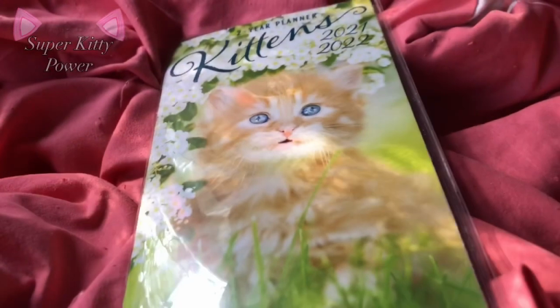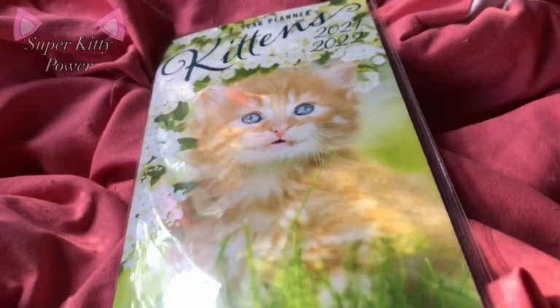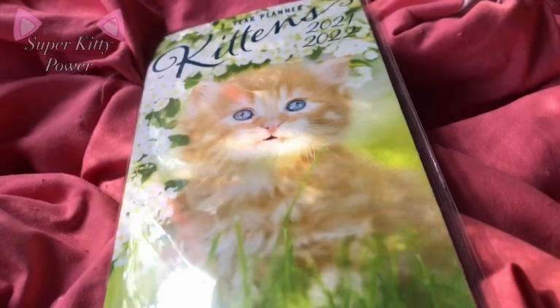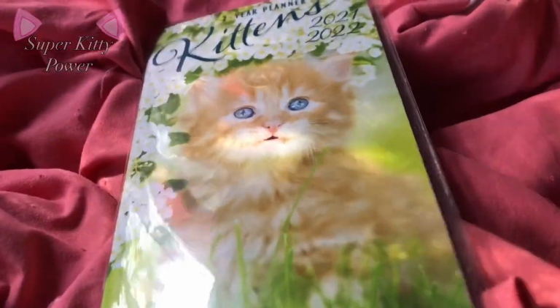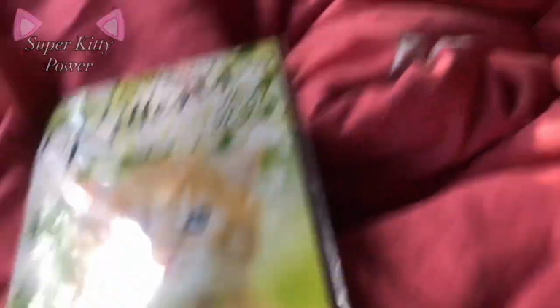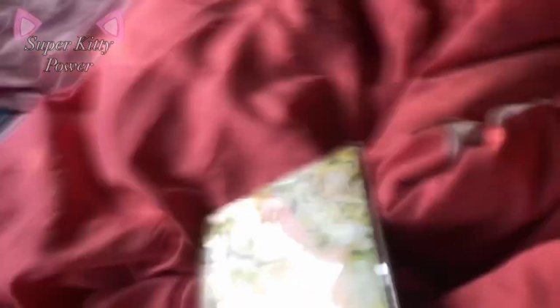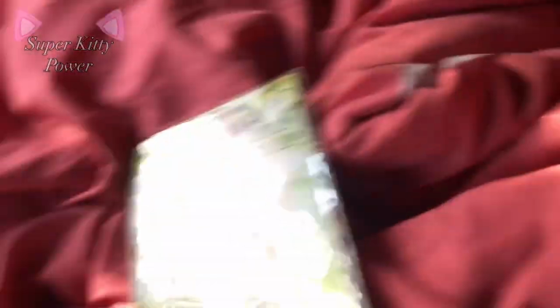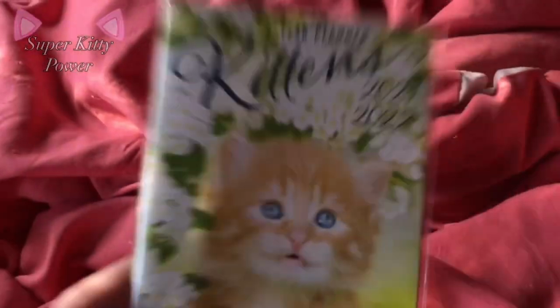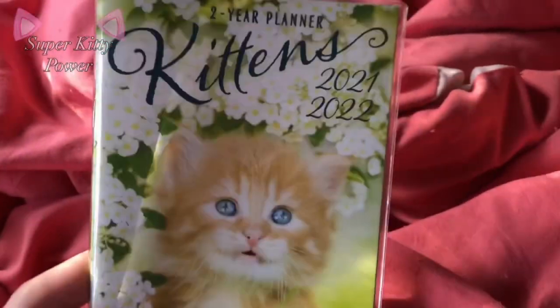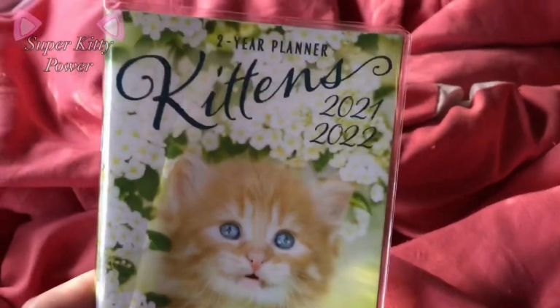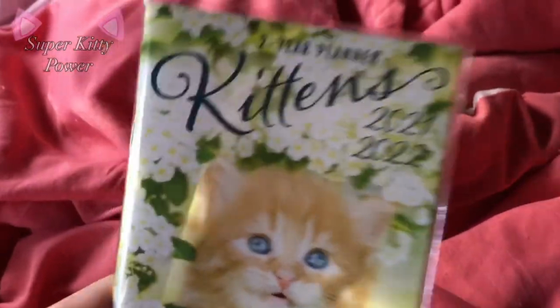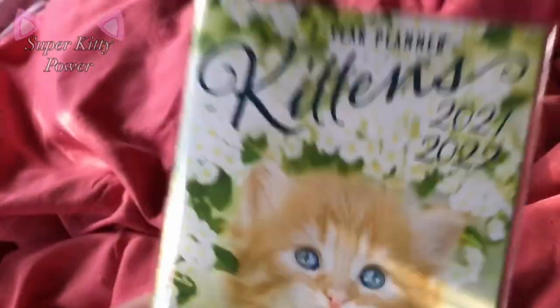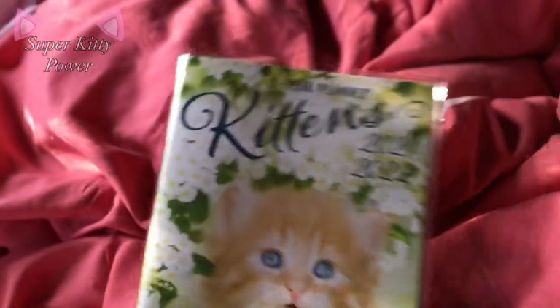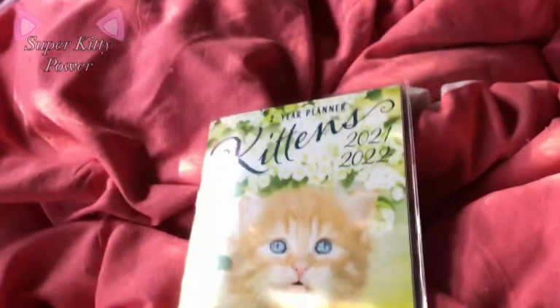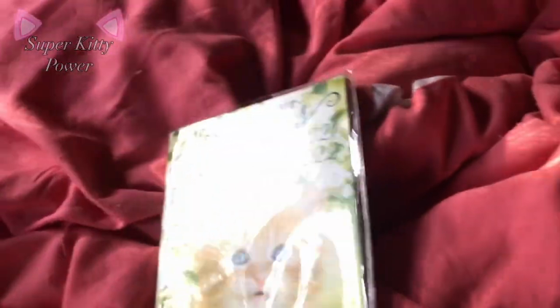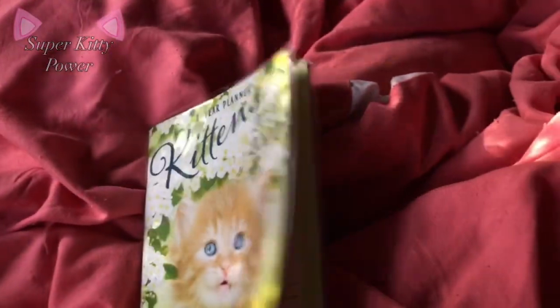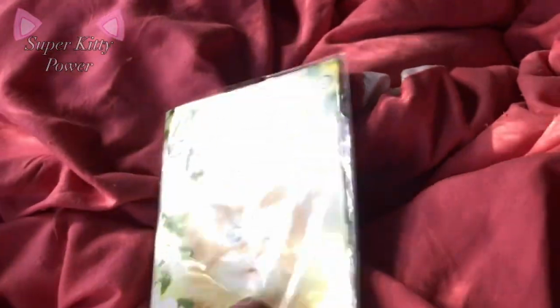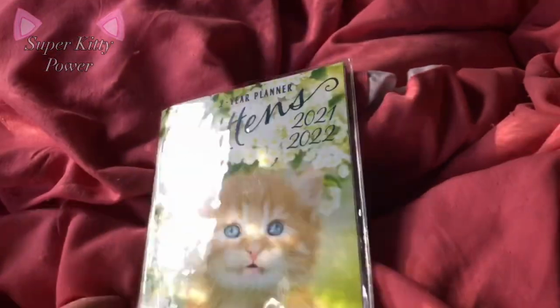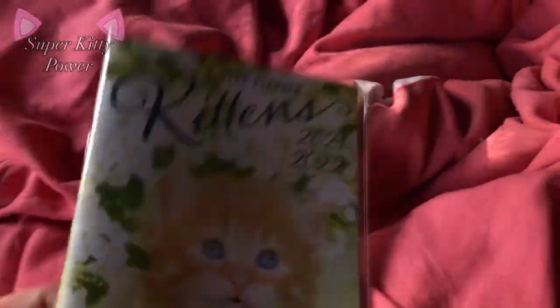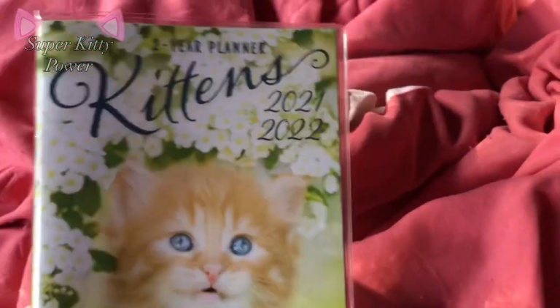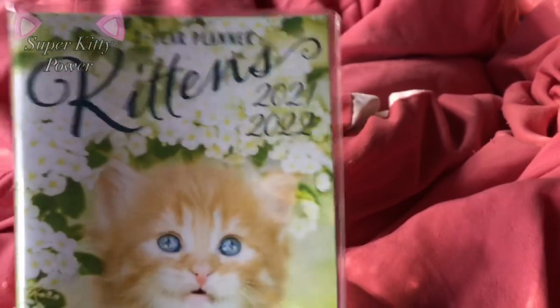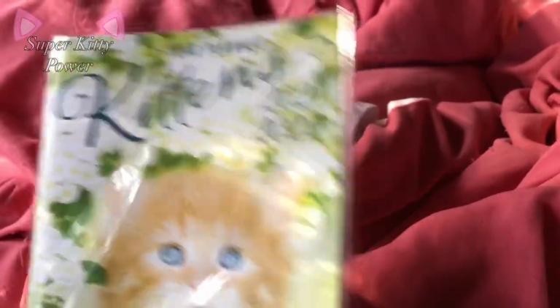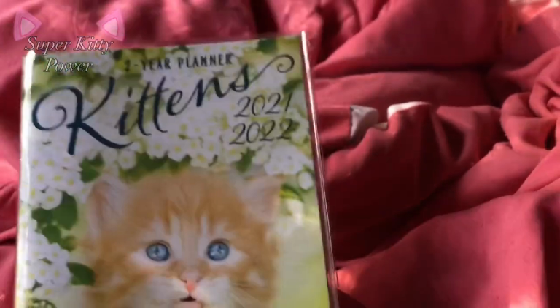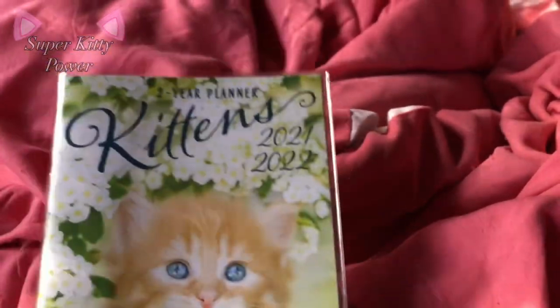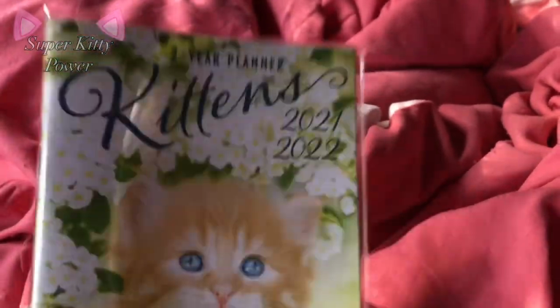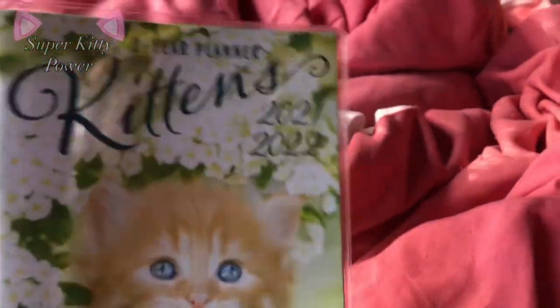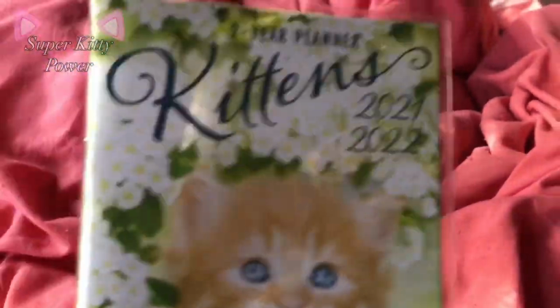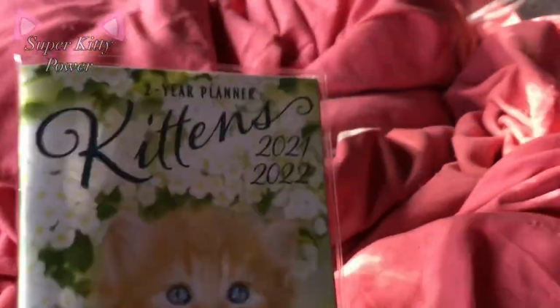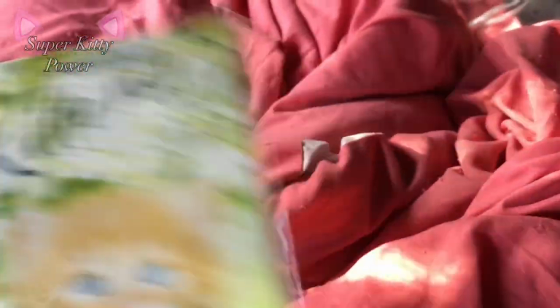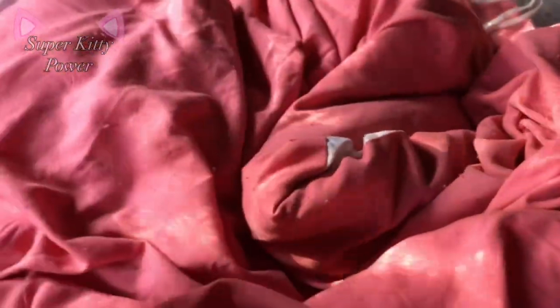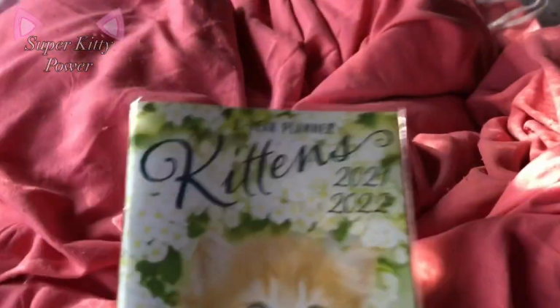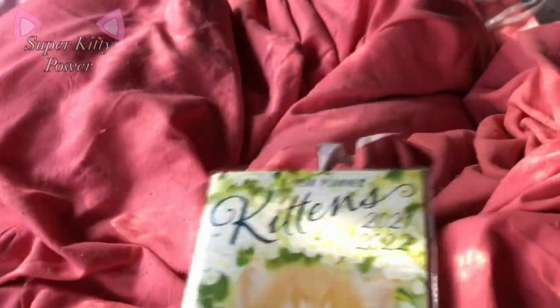Next is this kitten's 2021-2022 planner — if 2021 ever arrives and we're not trapped in 2020.